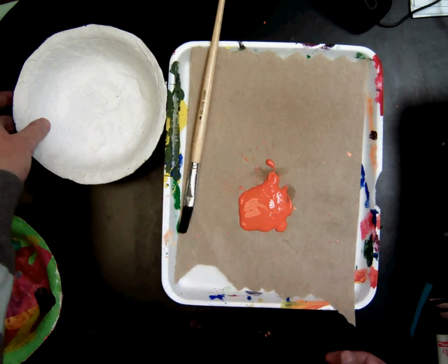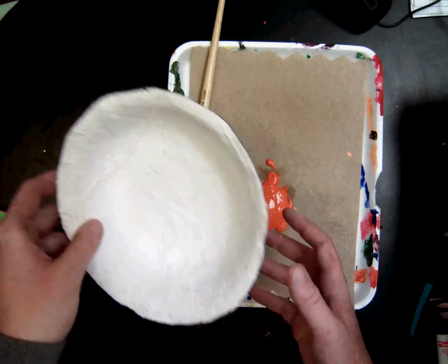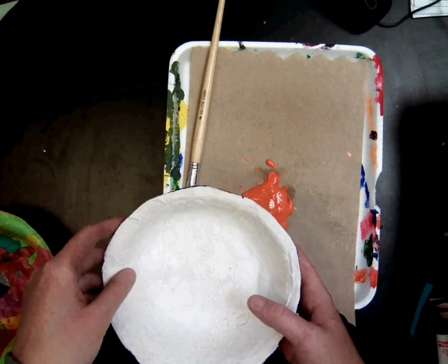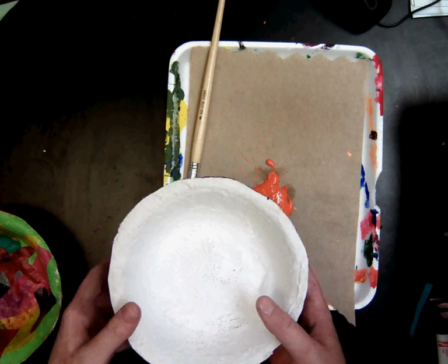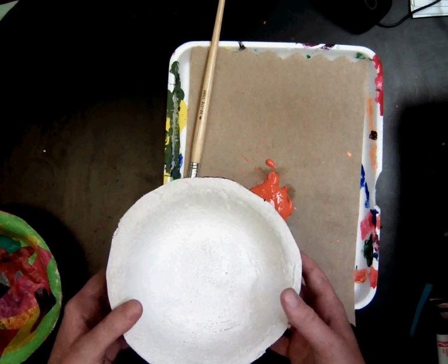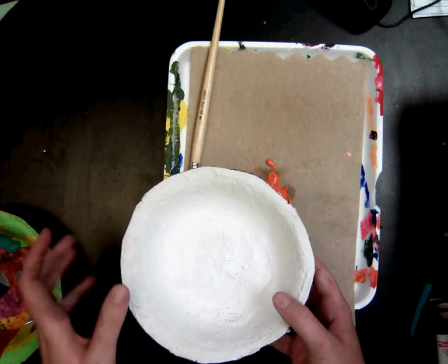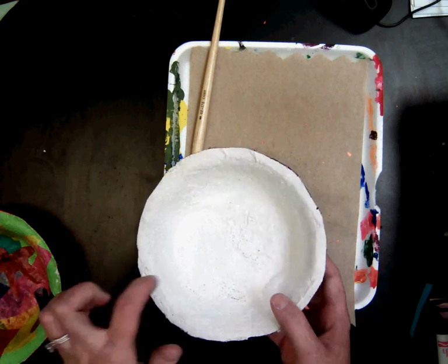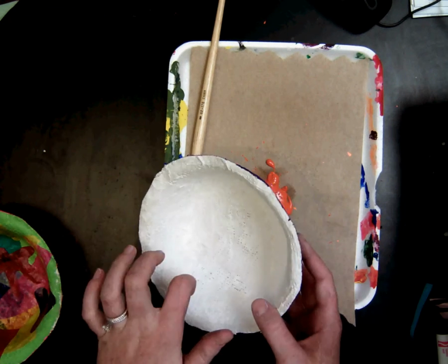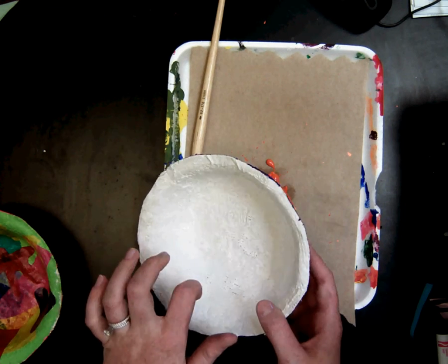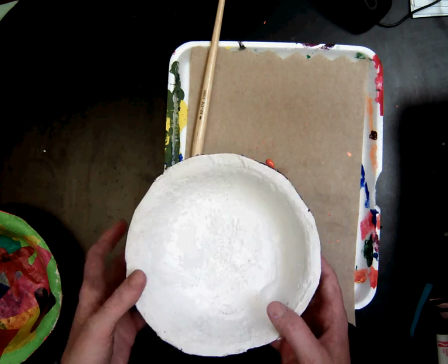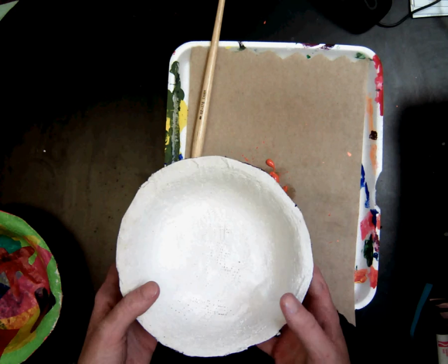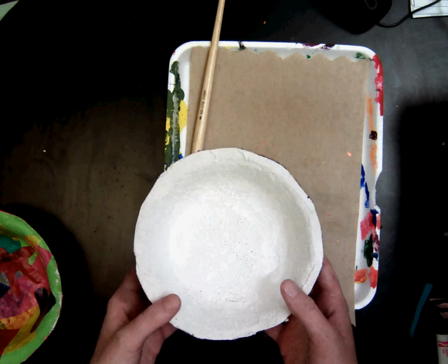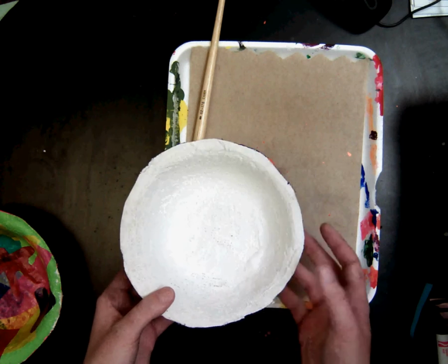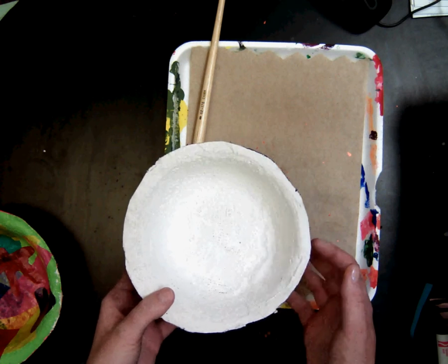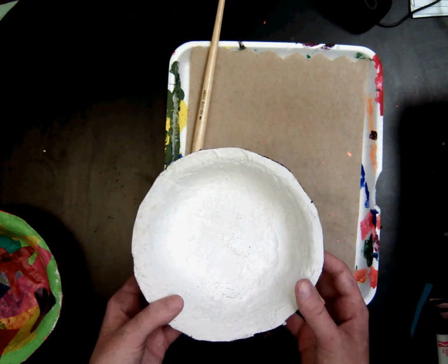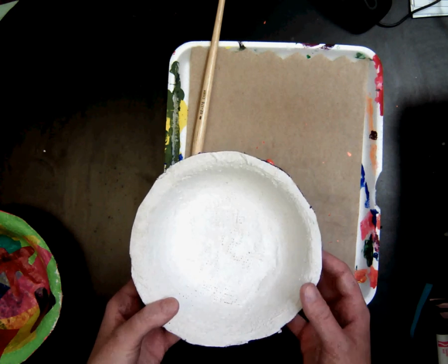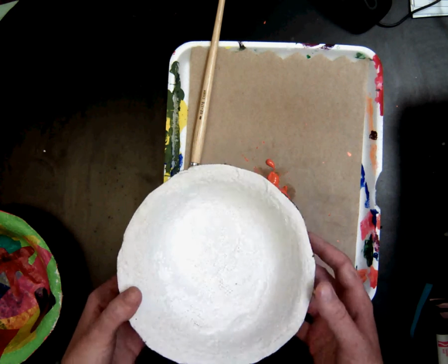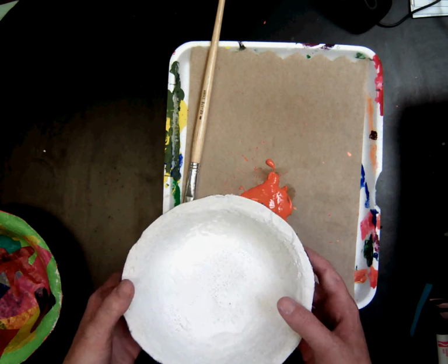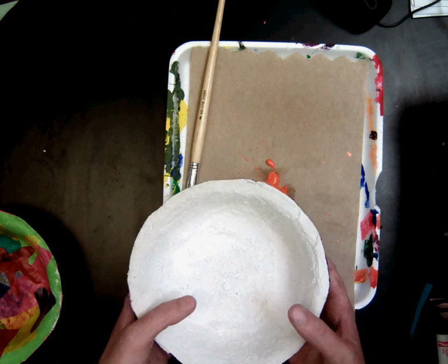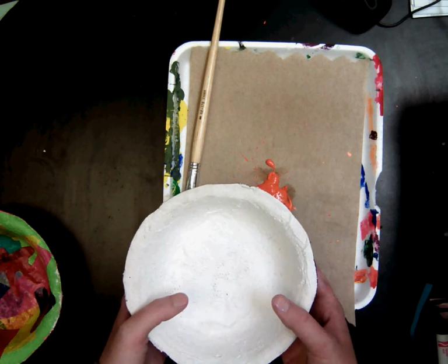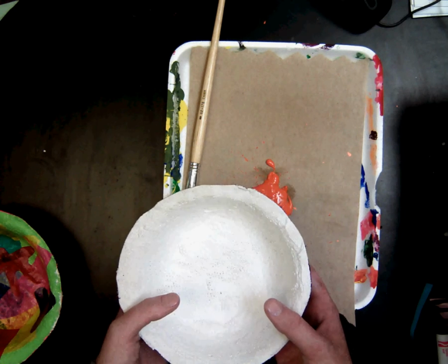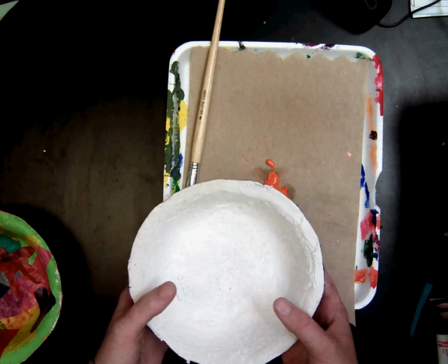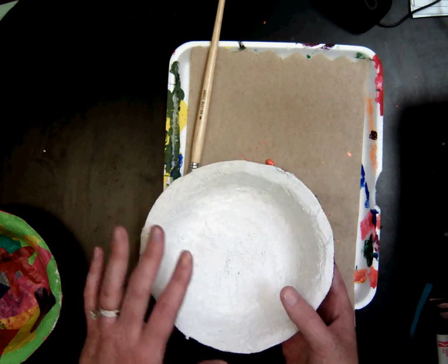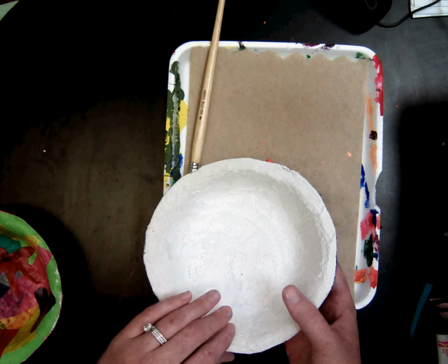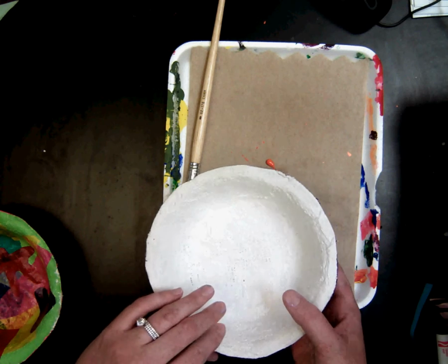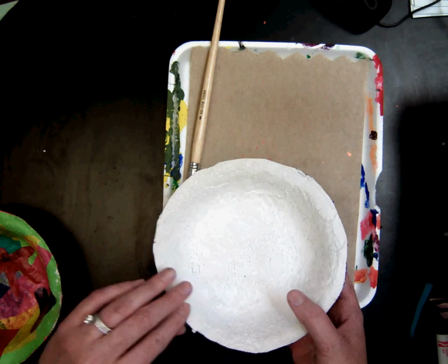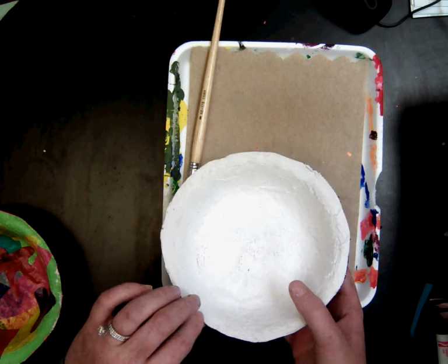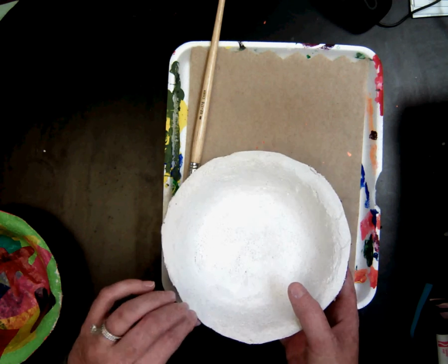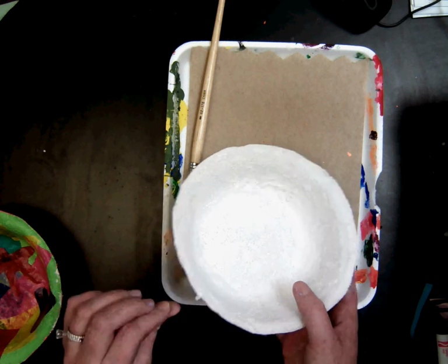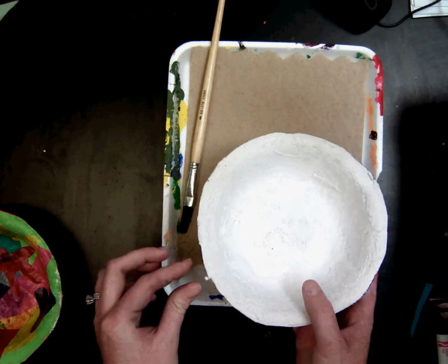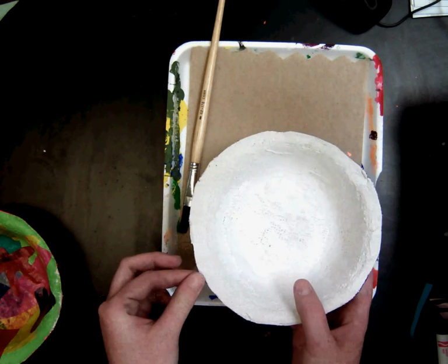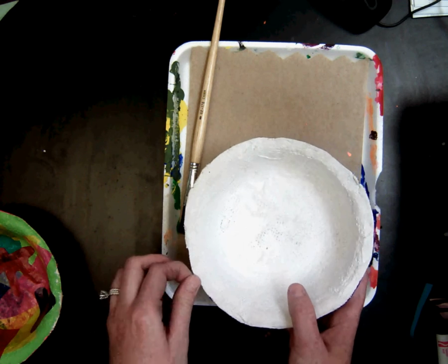When you get your plaster bowl back, you will notice that it is nice and hard and sturdy. However, it is still very fragile, so it is important that you're careful and that we're not dropping them on the floor or anything like that.